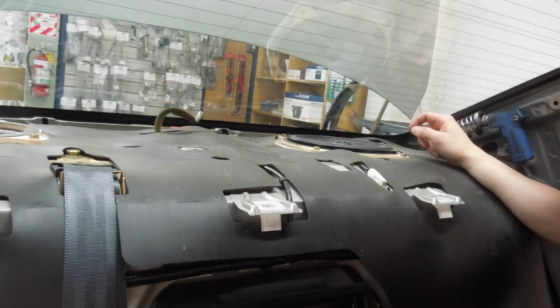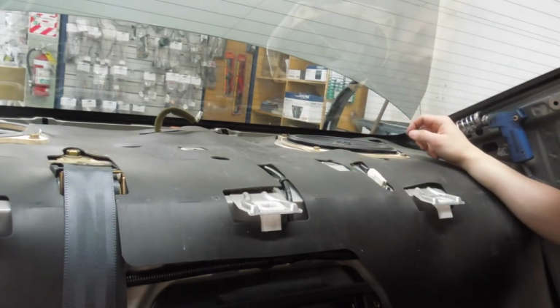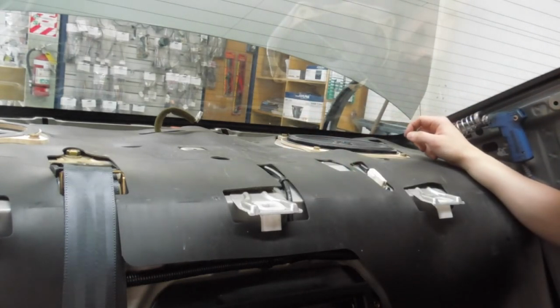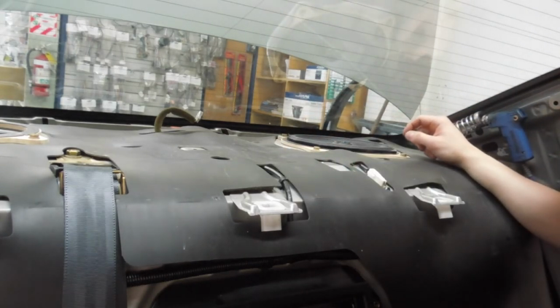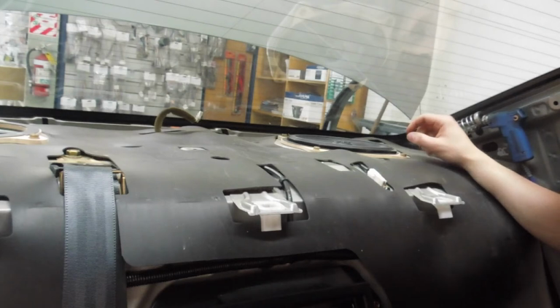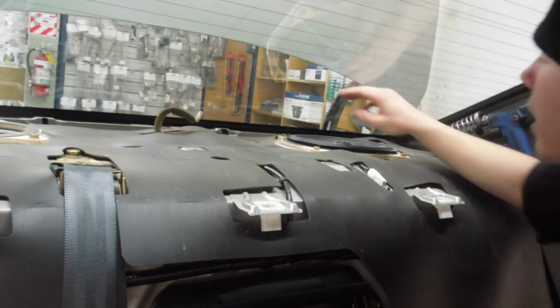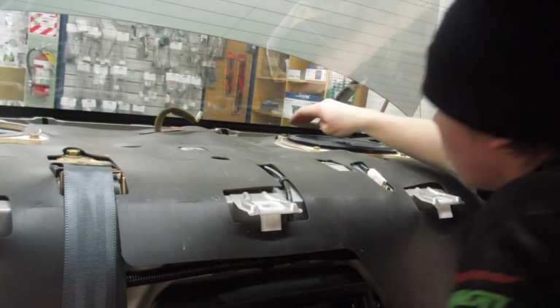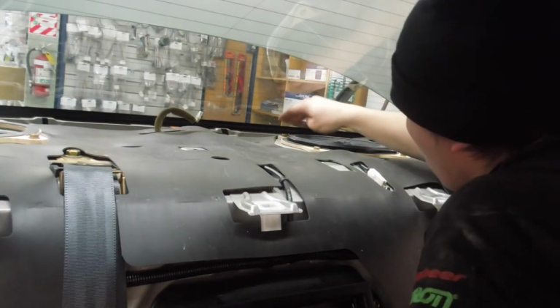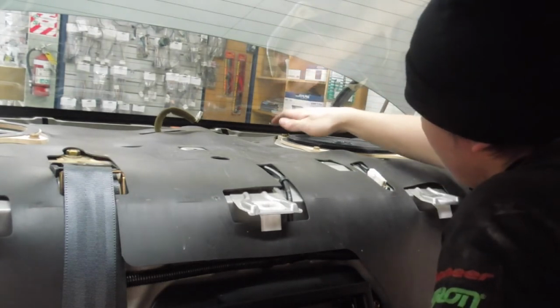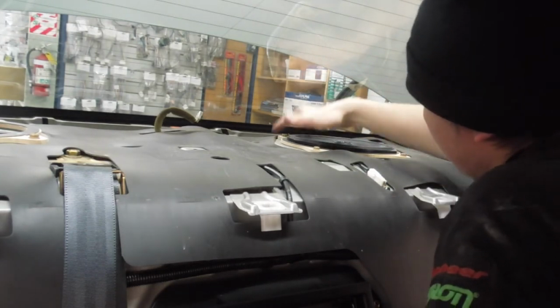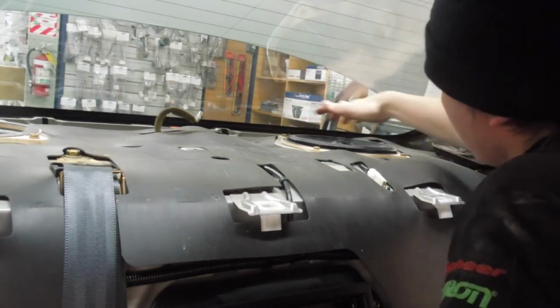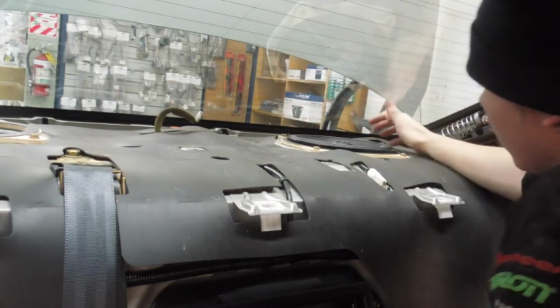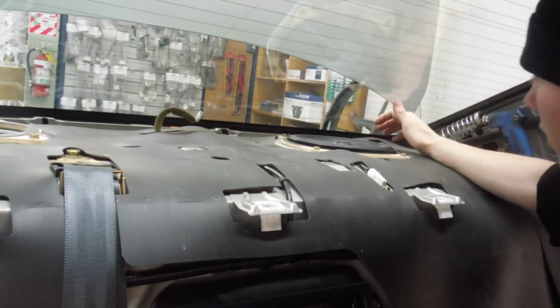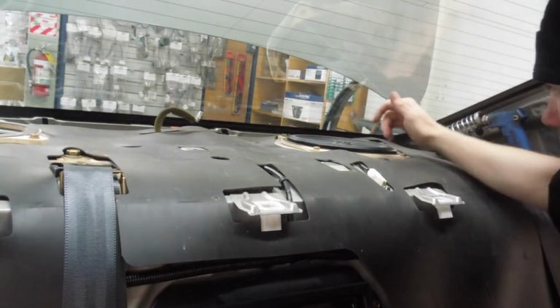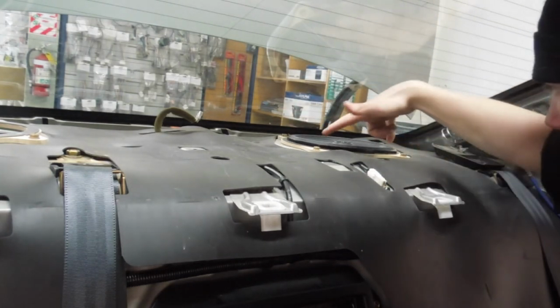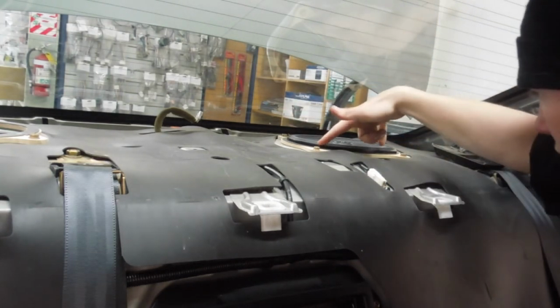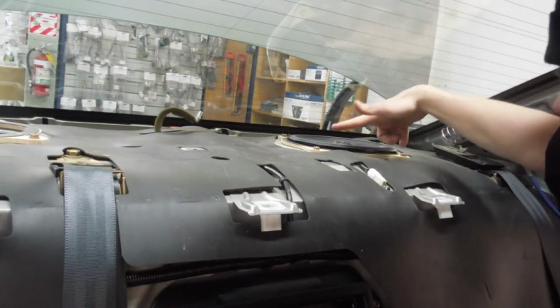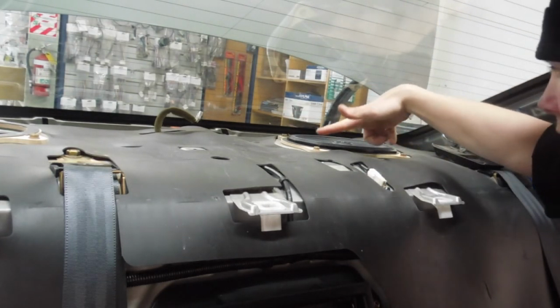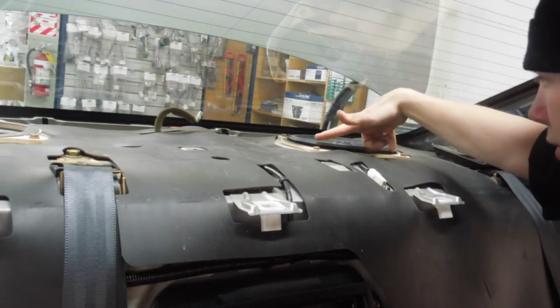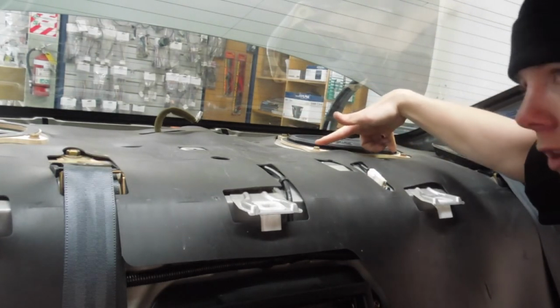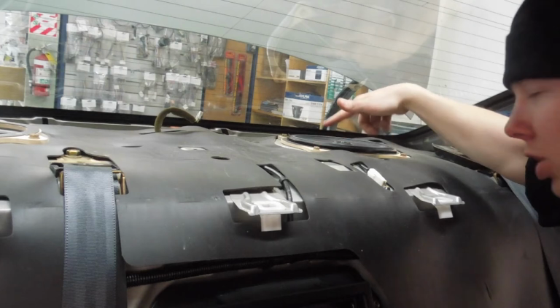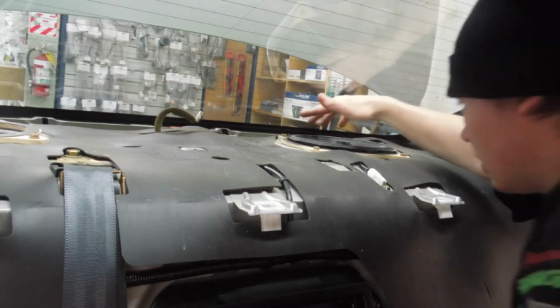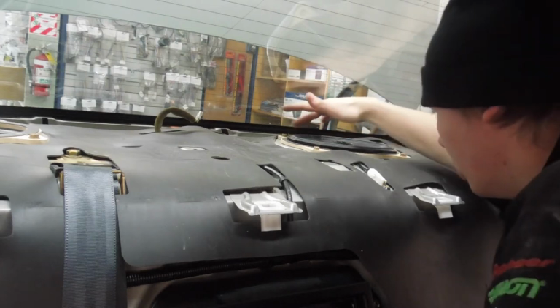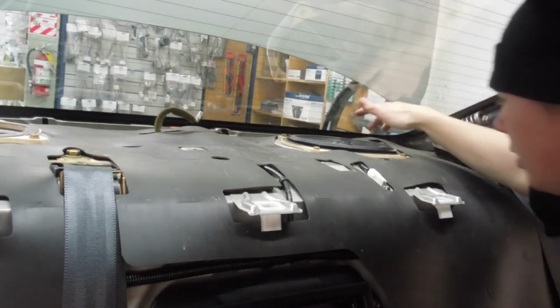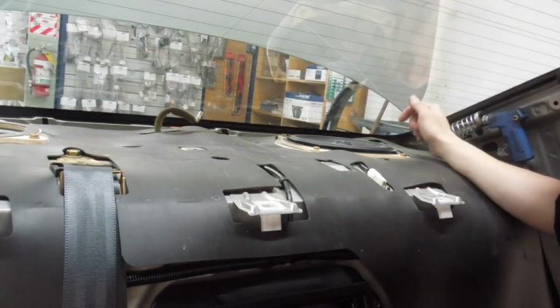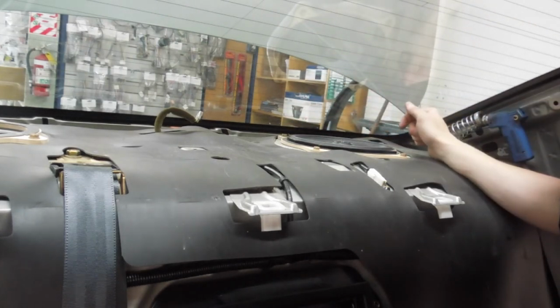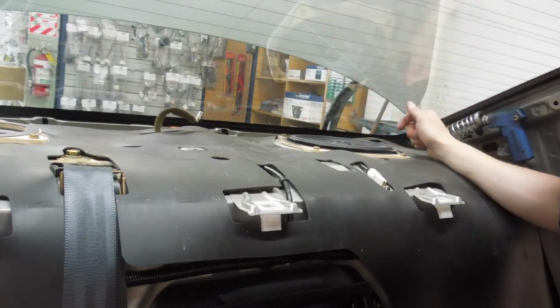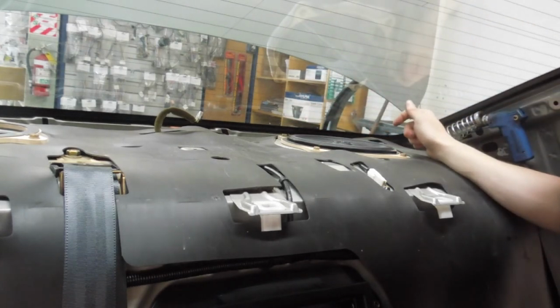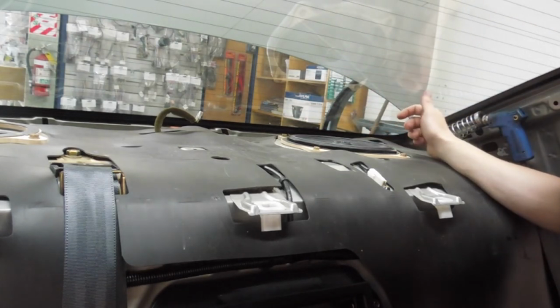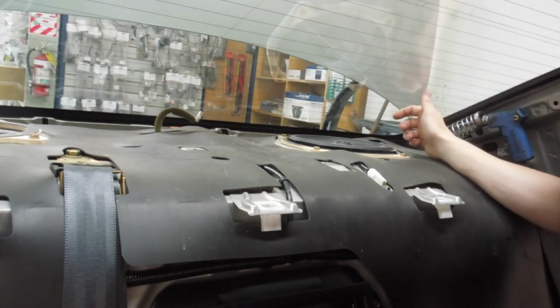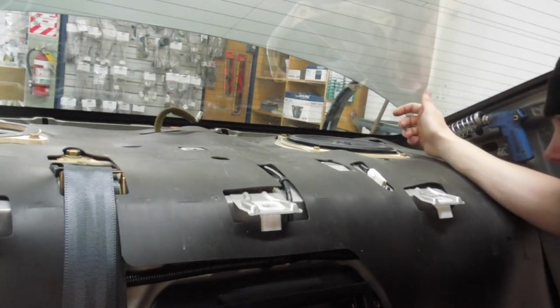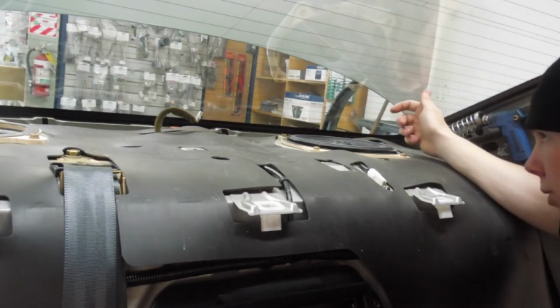I was able to get the right-angle drill all the way in here because of the window. So it'll be secured to the metal and the wood in the front, and then just the wood at the back — but I'm not too worried about that. It's not going to go anywhere.